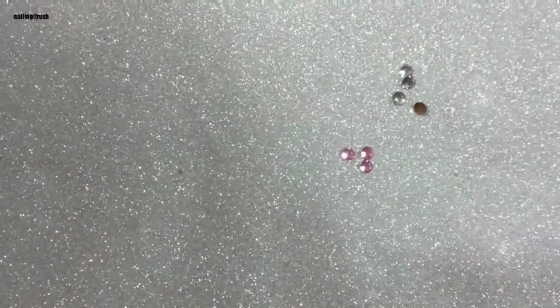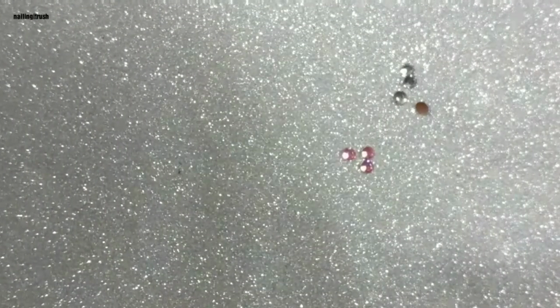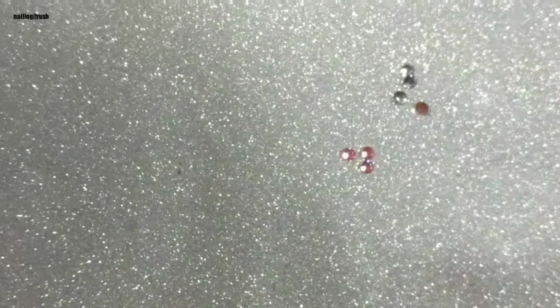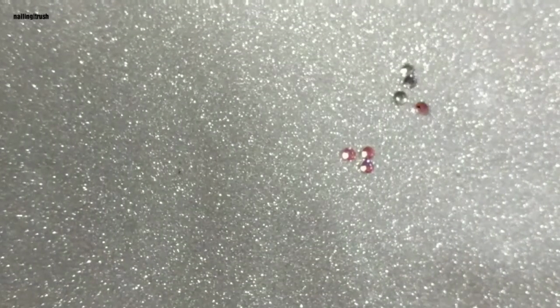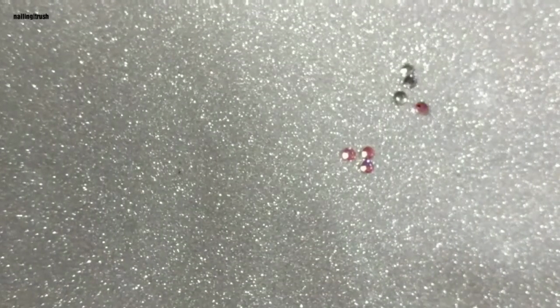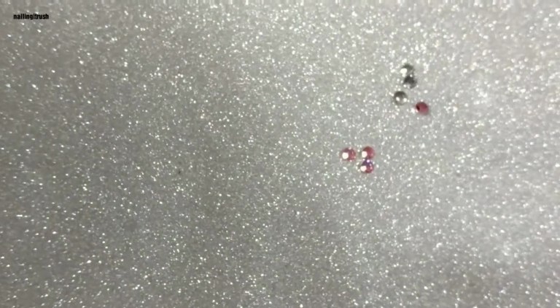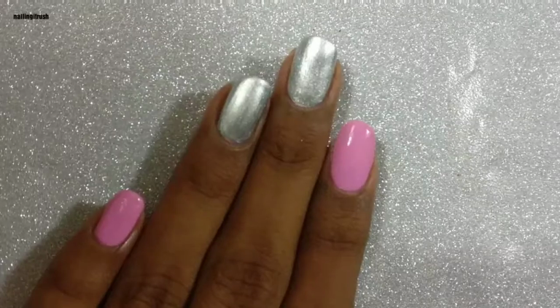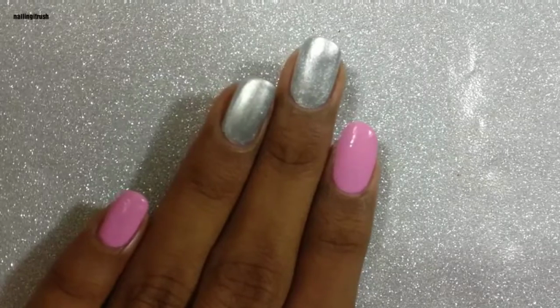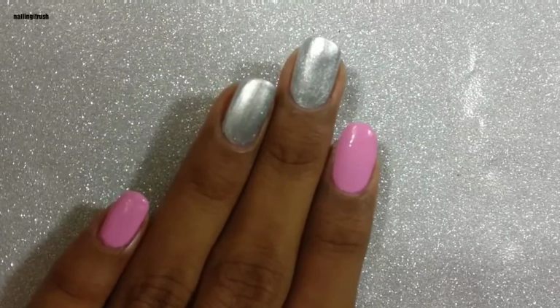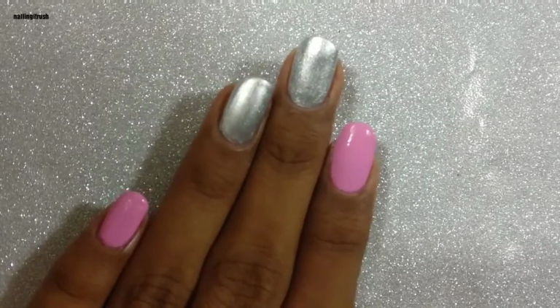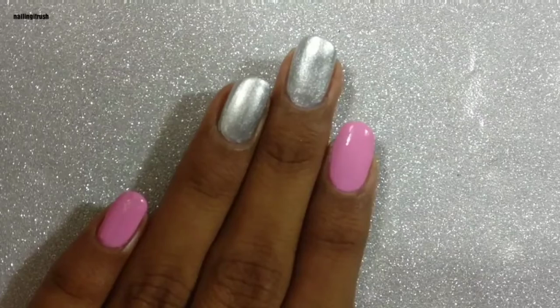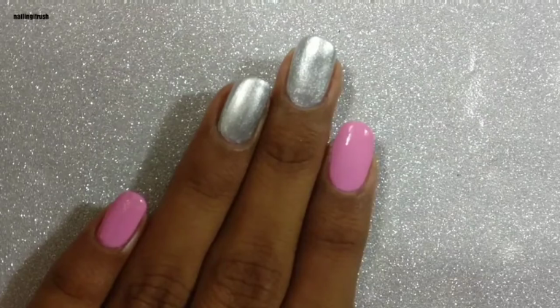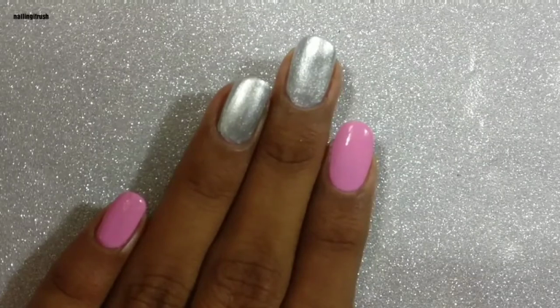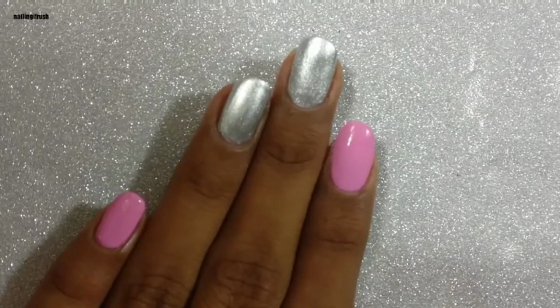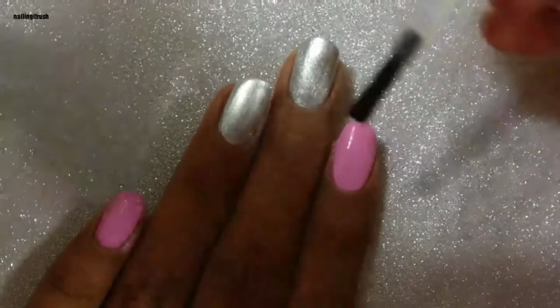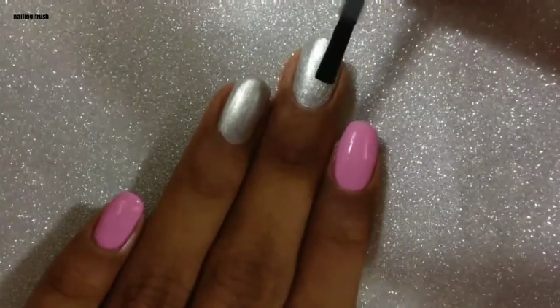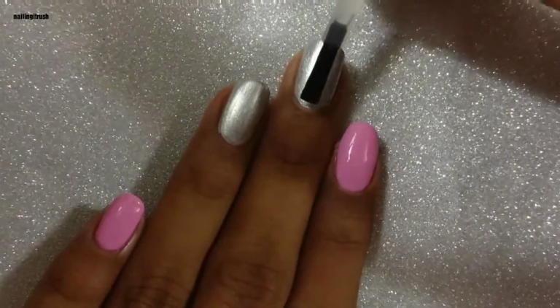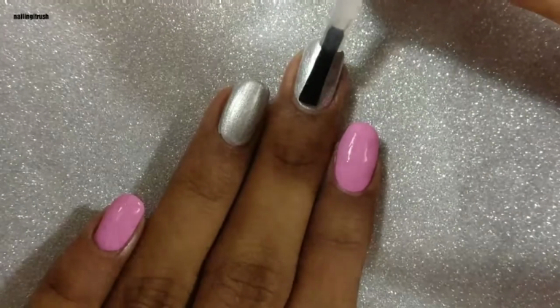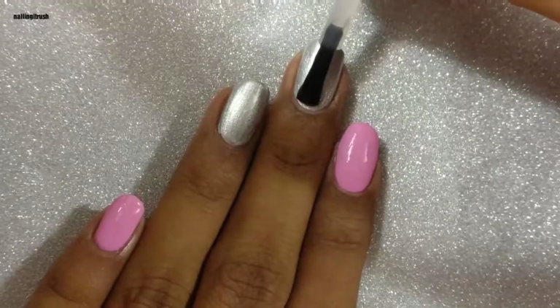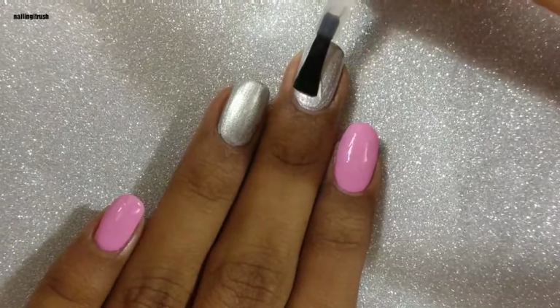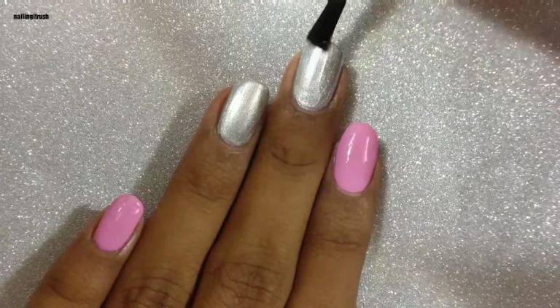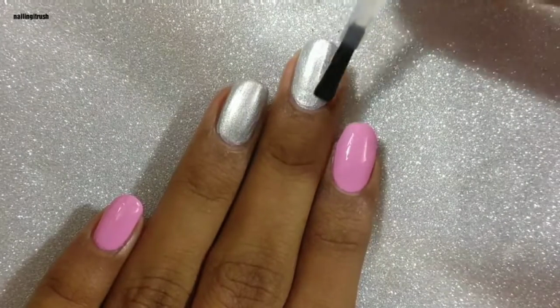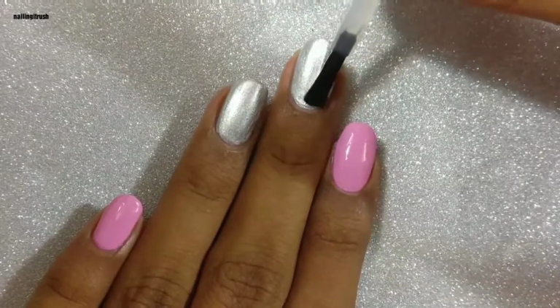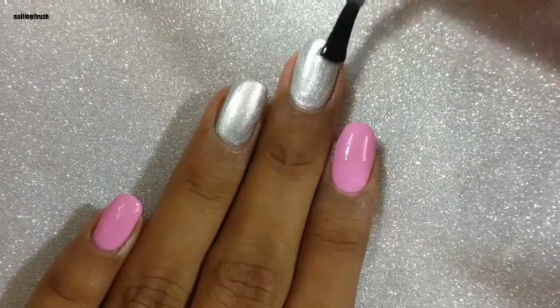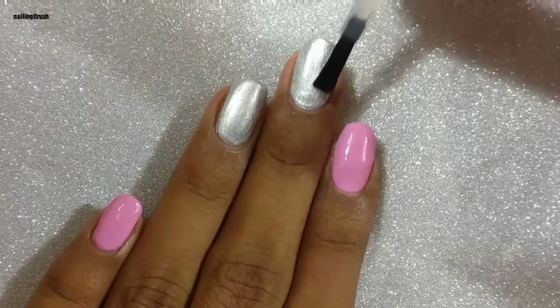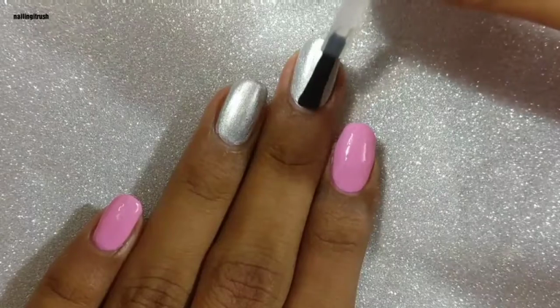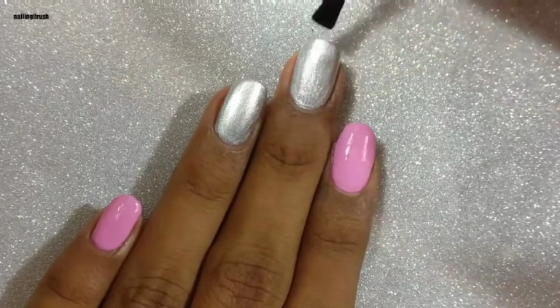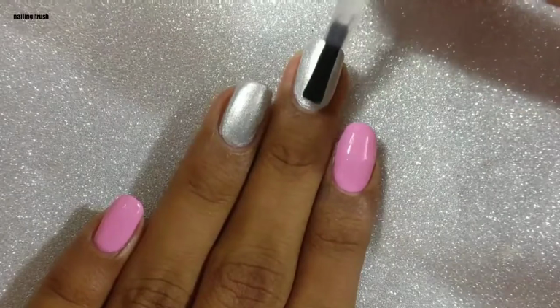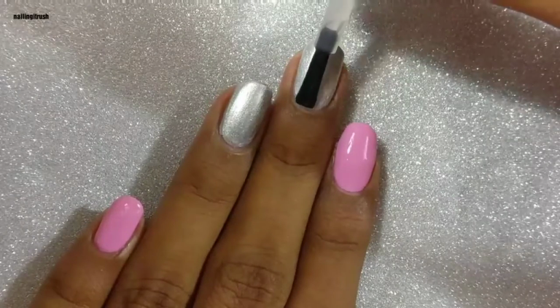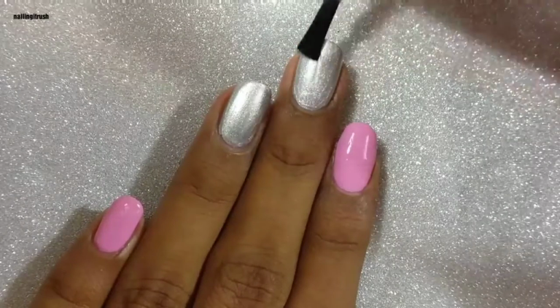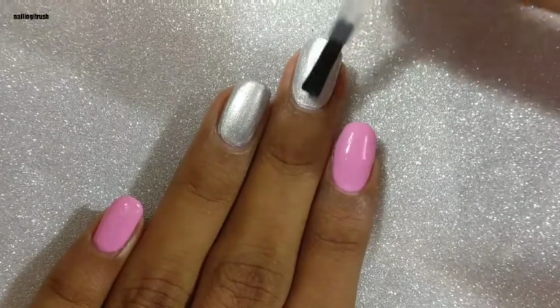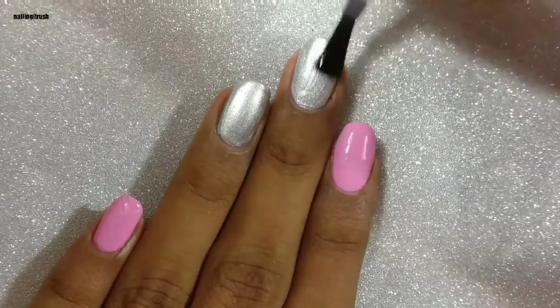You can use nail glue for sticking the stones if you want them to last a really long time on your nails. But since I don't really keep a manicure on for more than a day, I'm just going to use a clear polish.